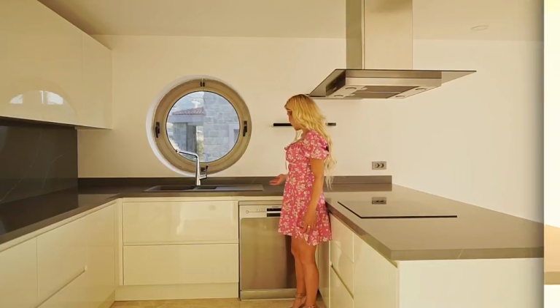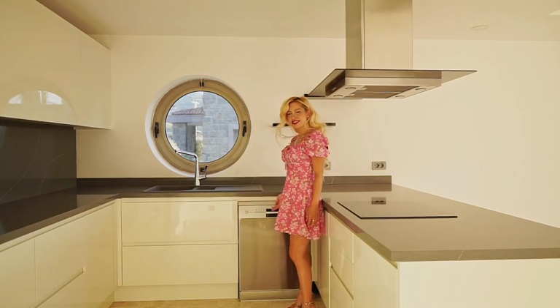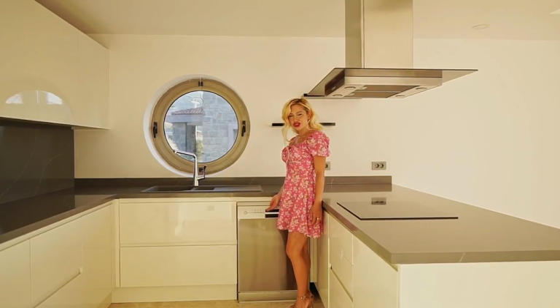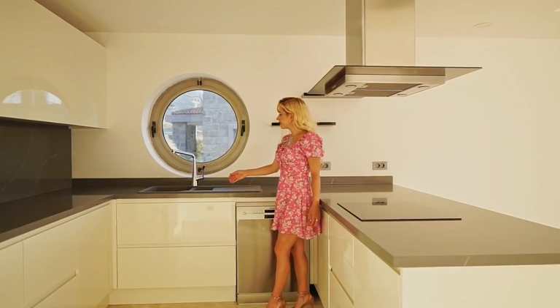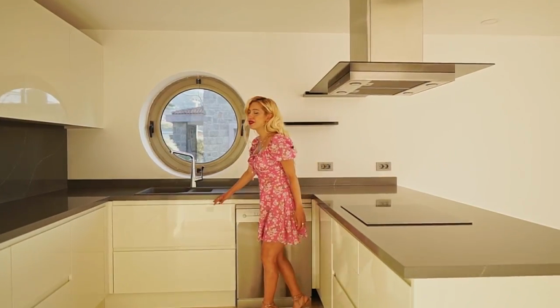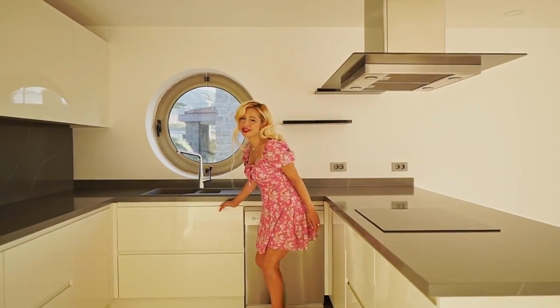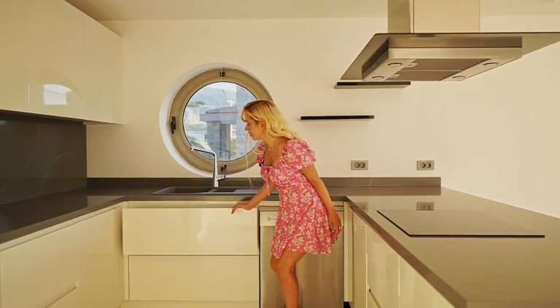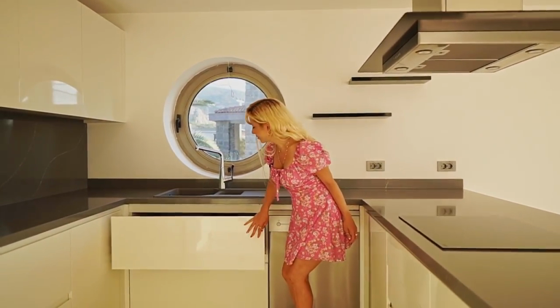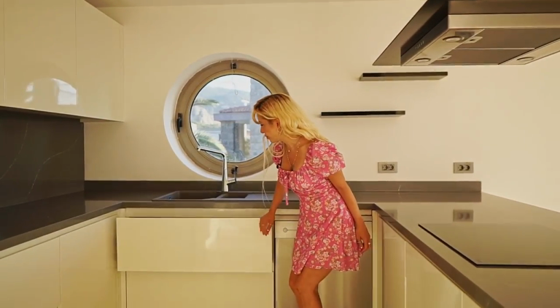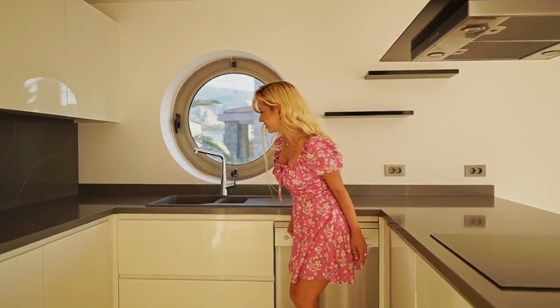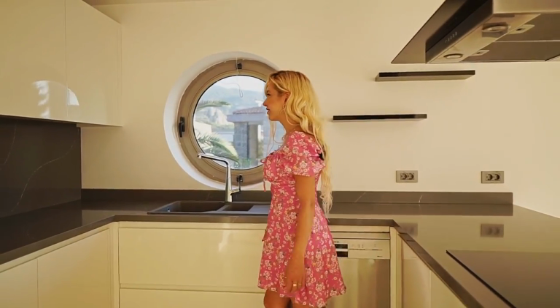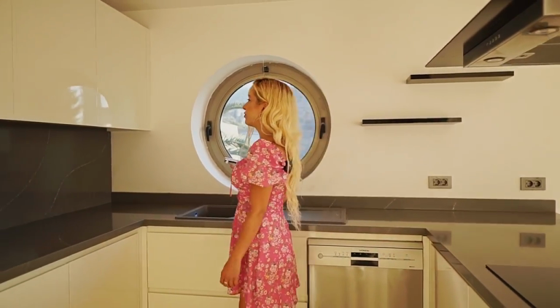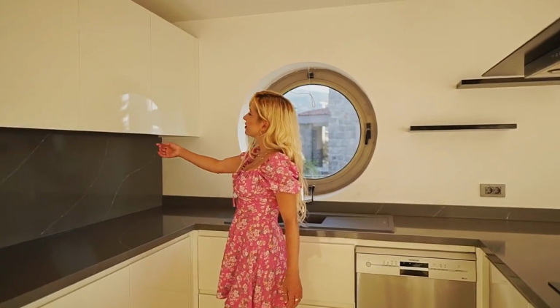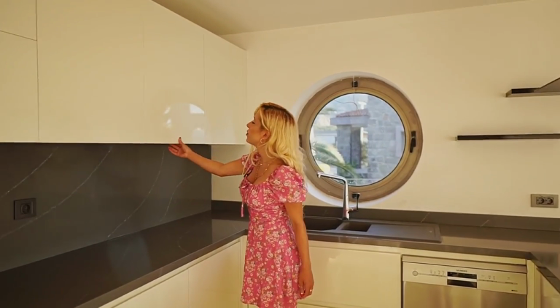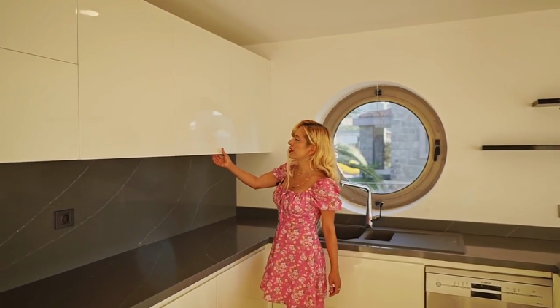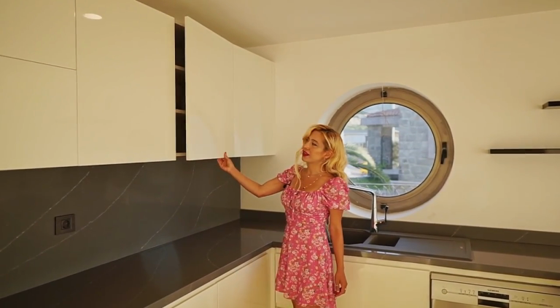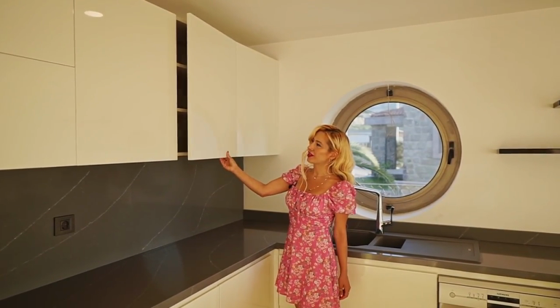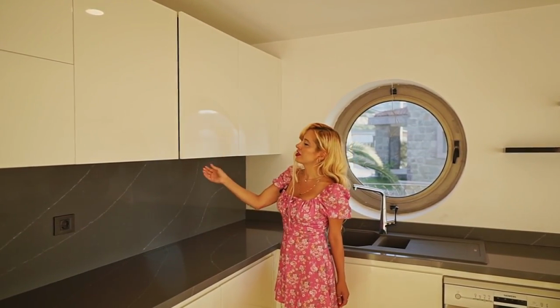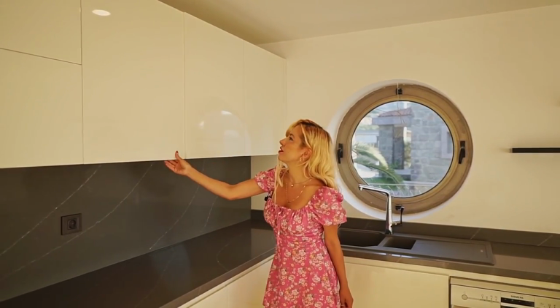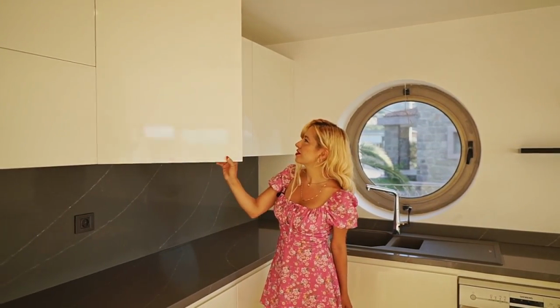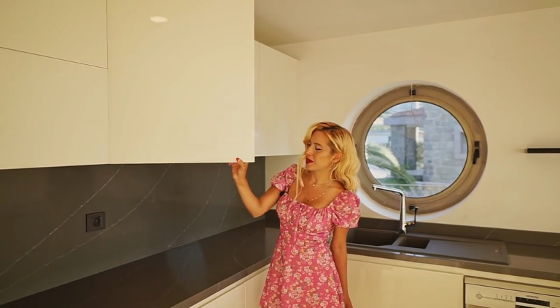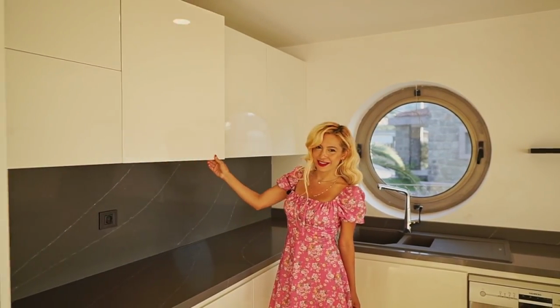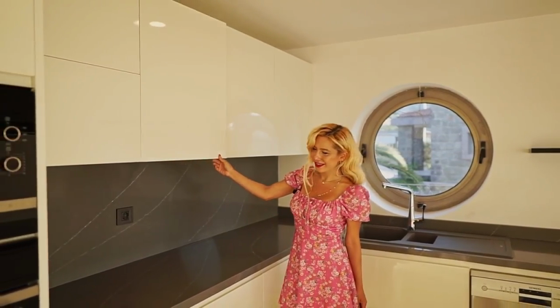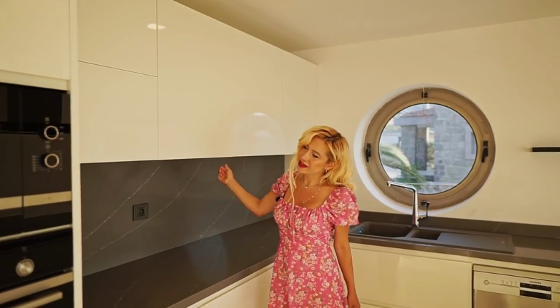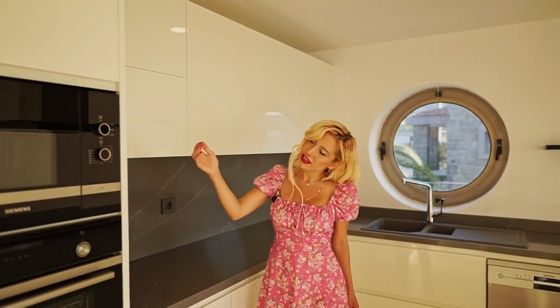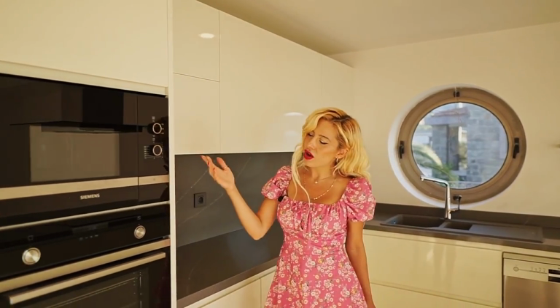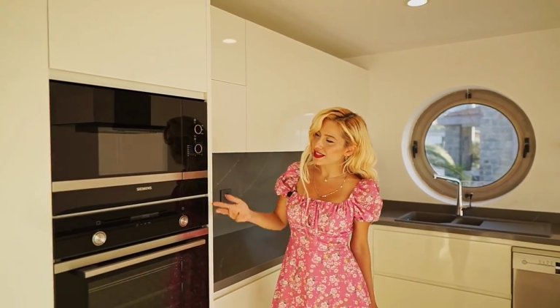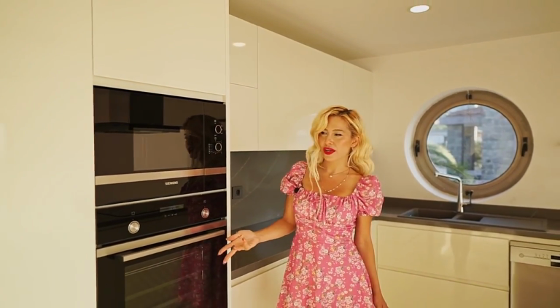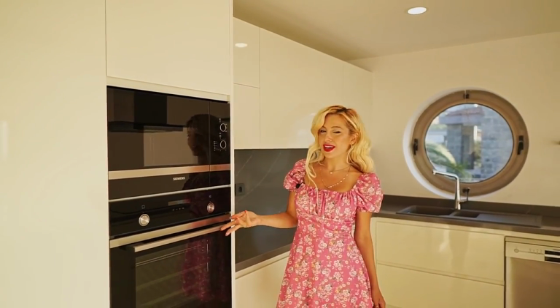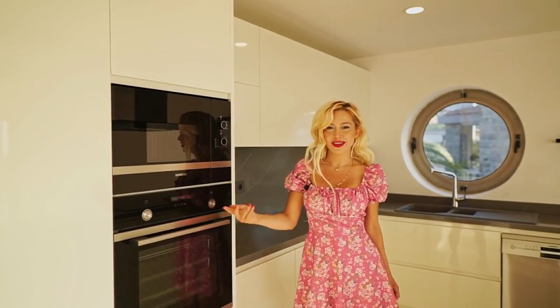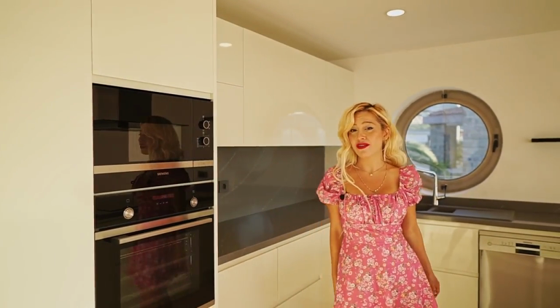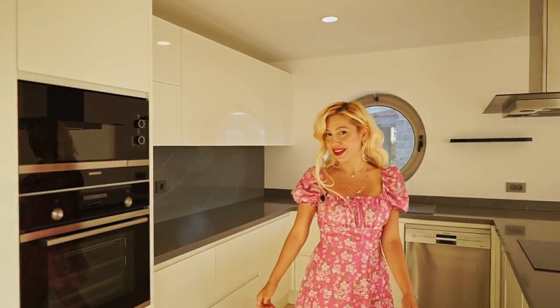The dishwasher drawers have a soft-close — no need to push. We have this pearl white lacquer finish and a lot of storage space in here. Siemens oven, Siemens microwave — you have everything you need.